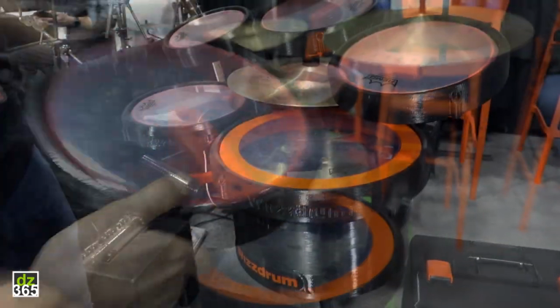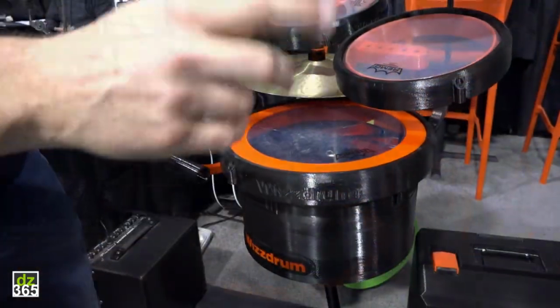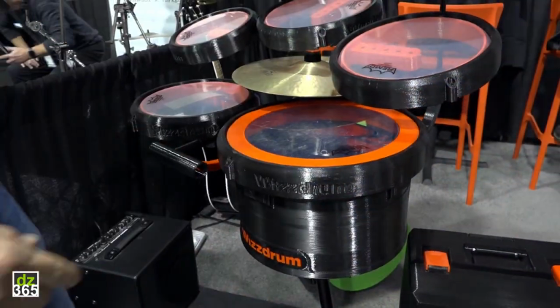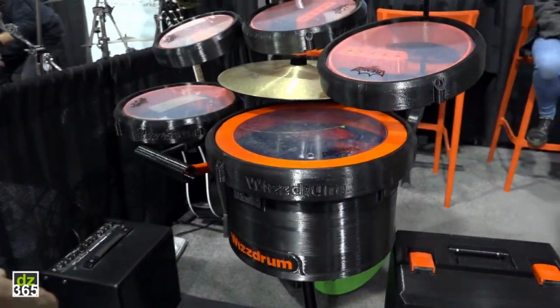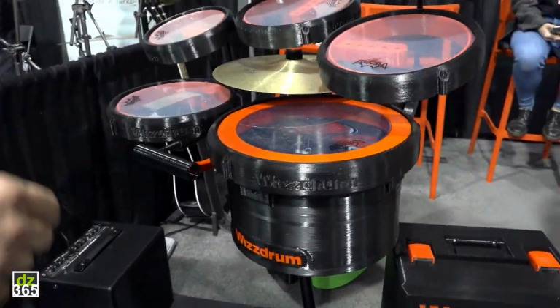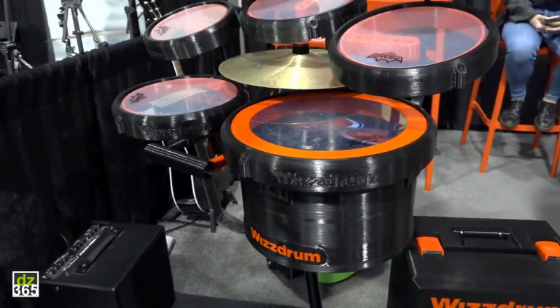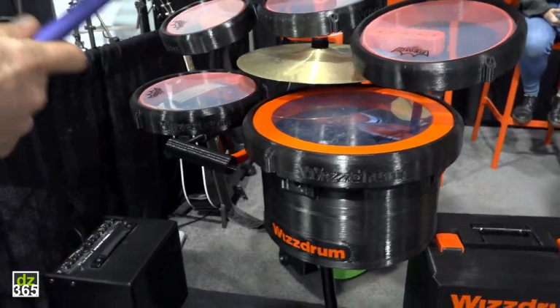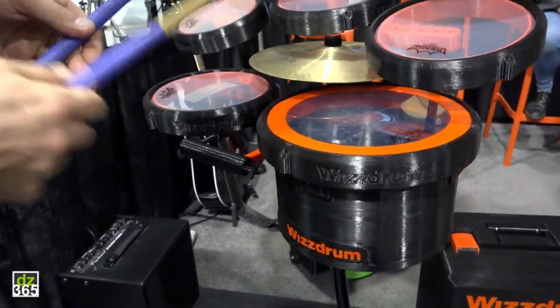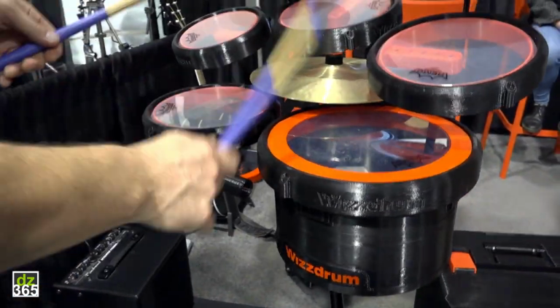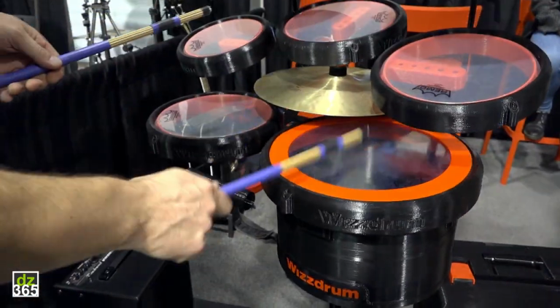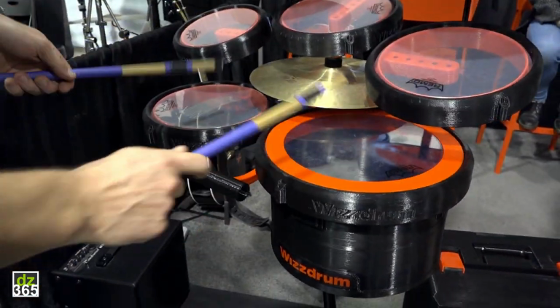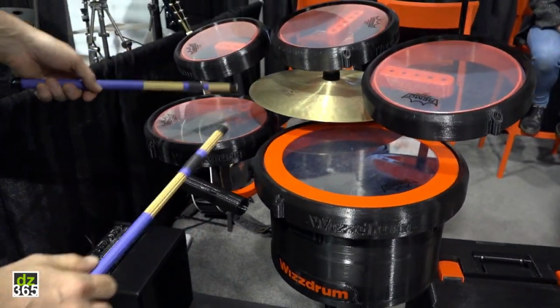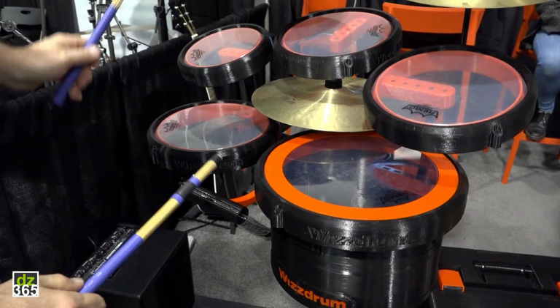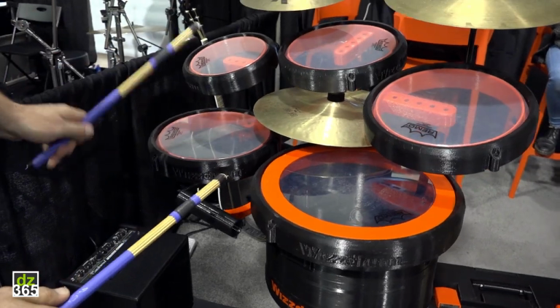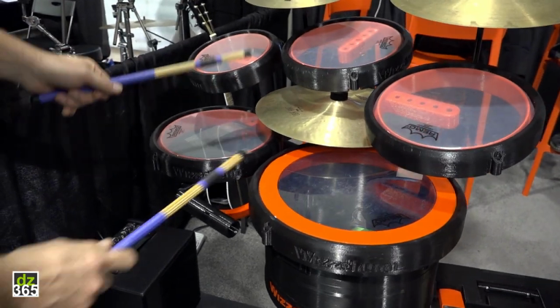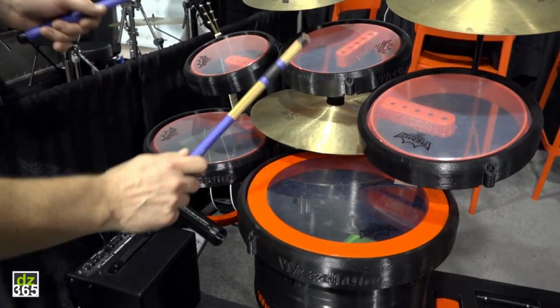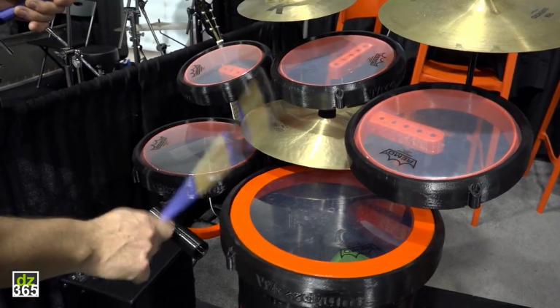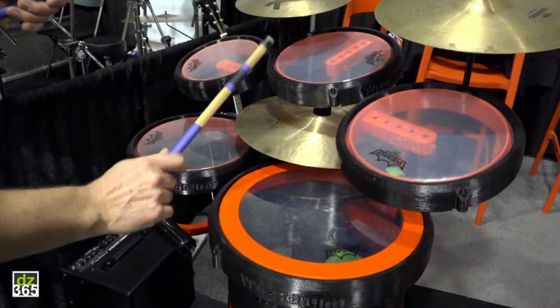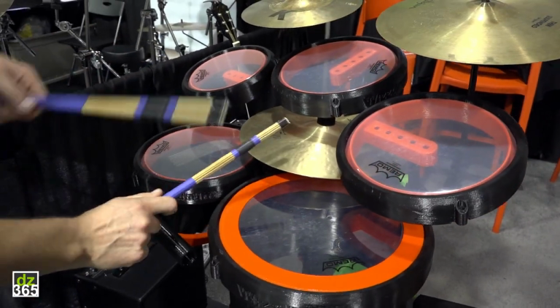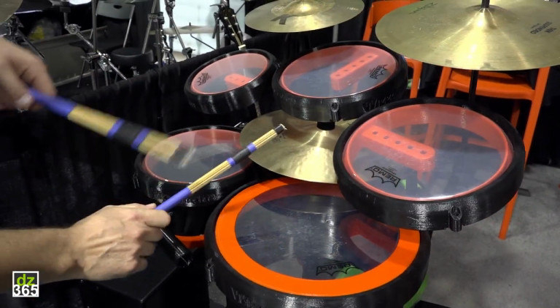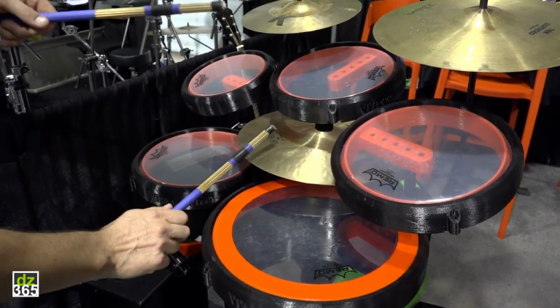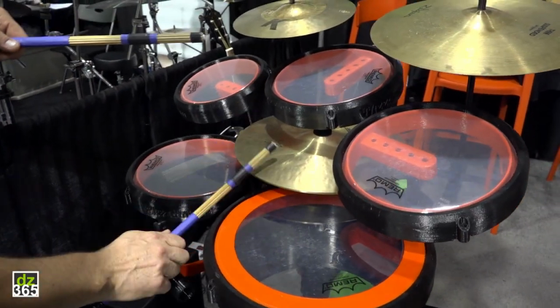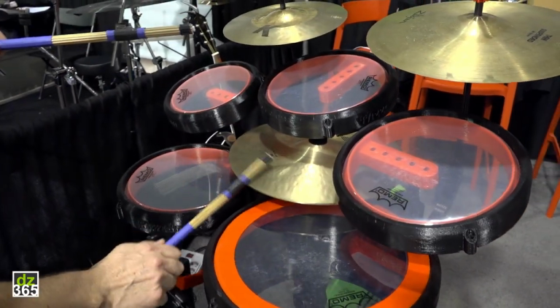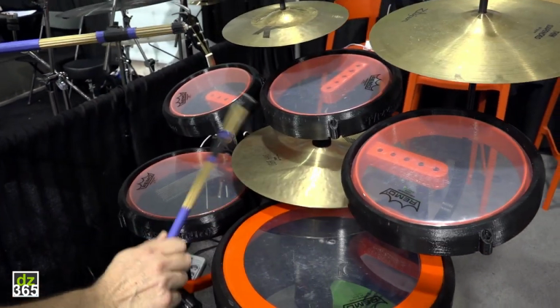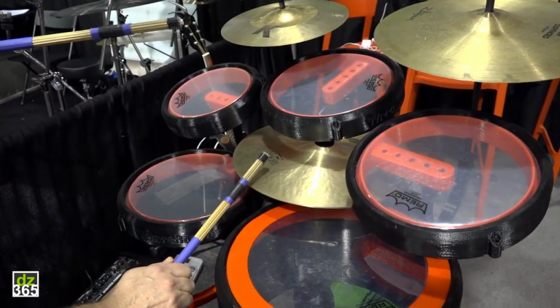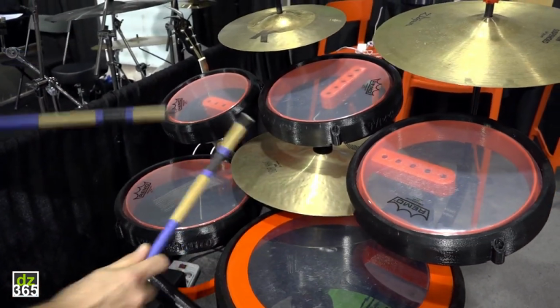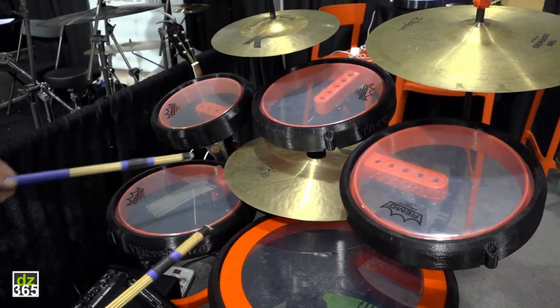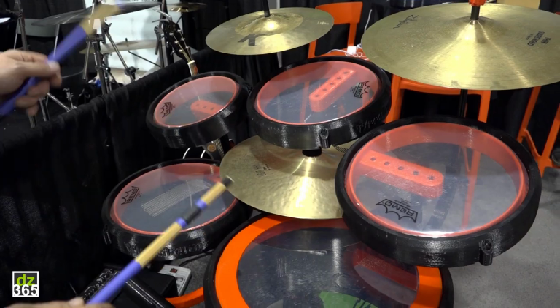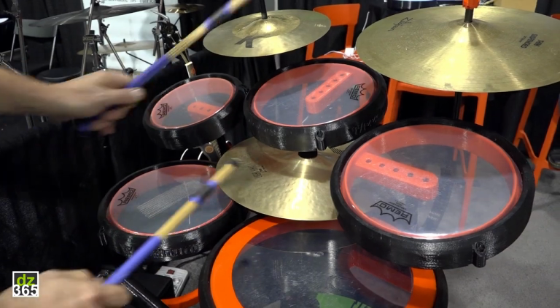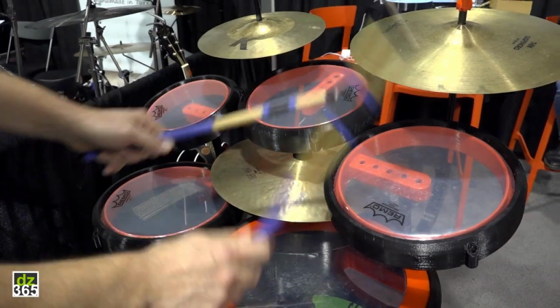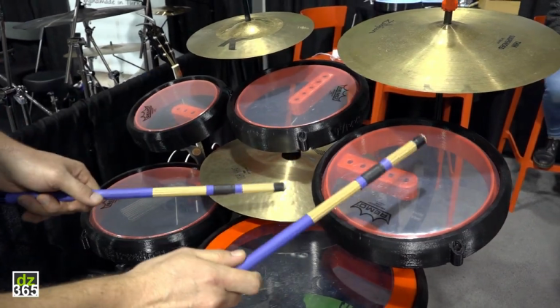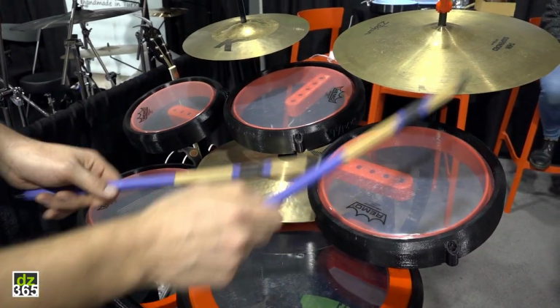This one is without pedals. You have a bass drum, you have a snare drum, hi-hat that you can open with this lever here, and three toms.